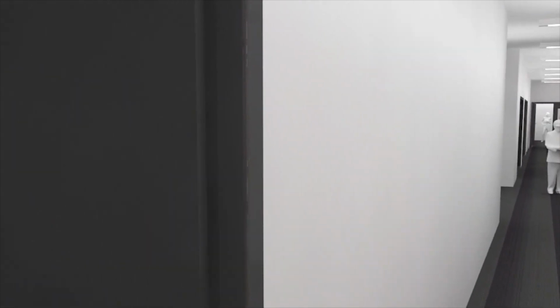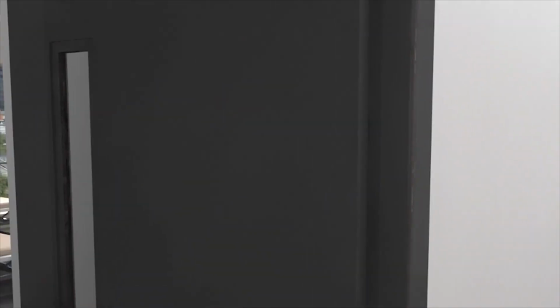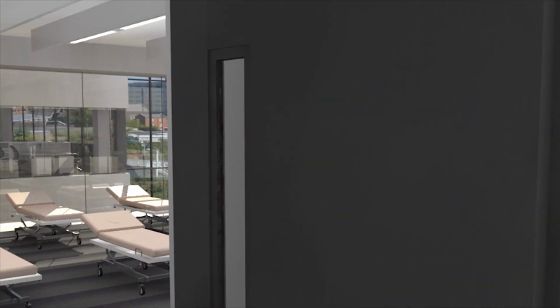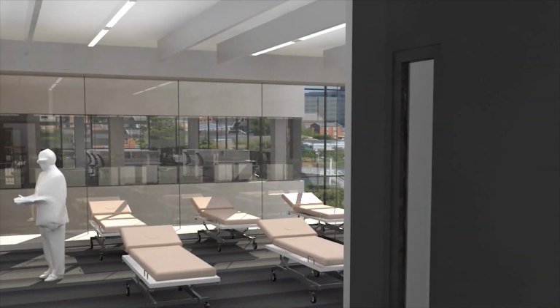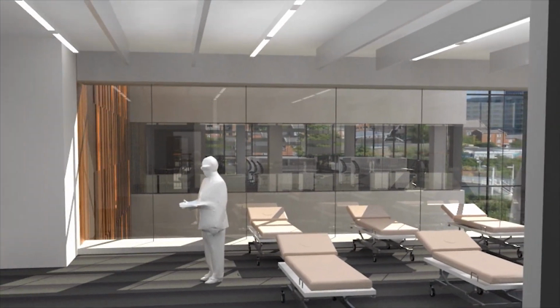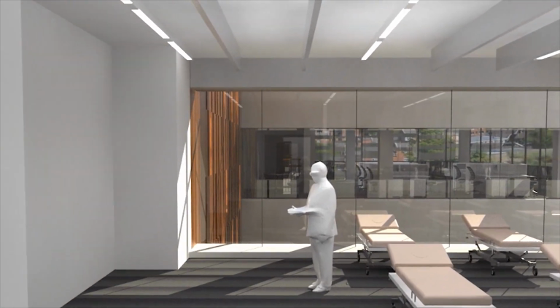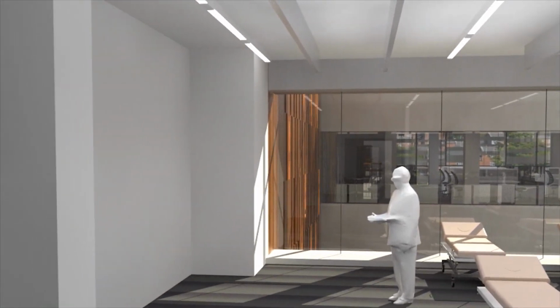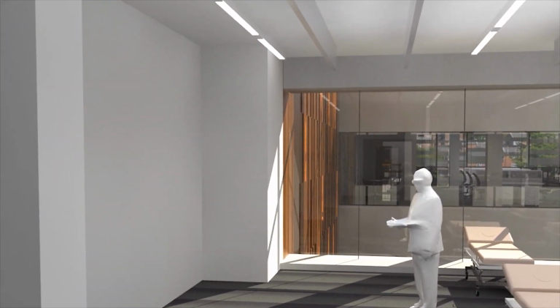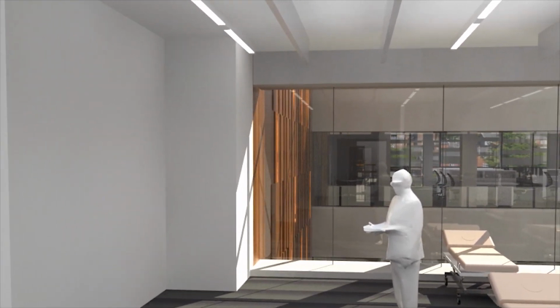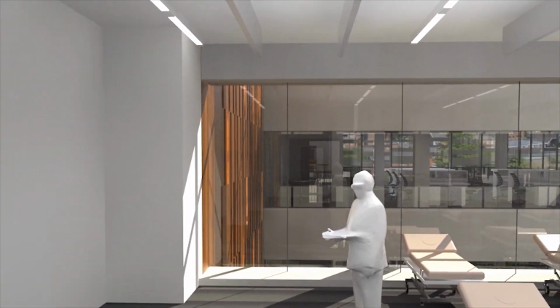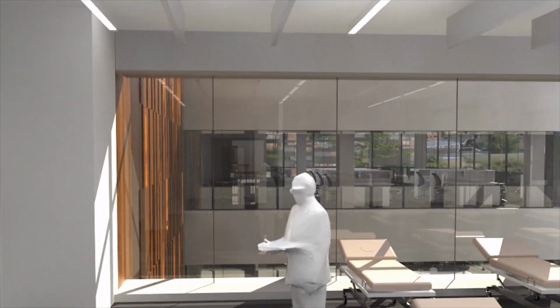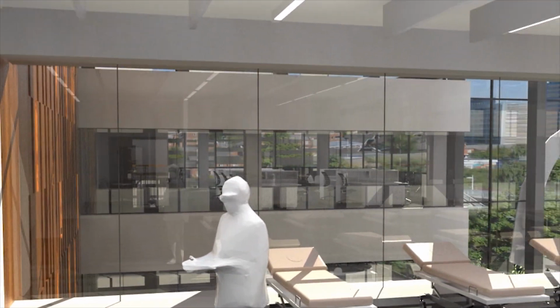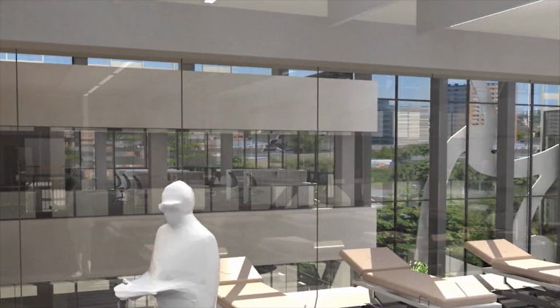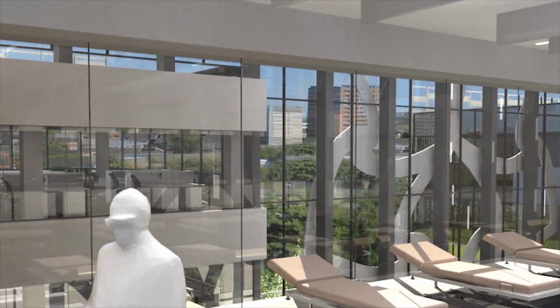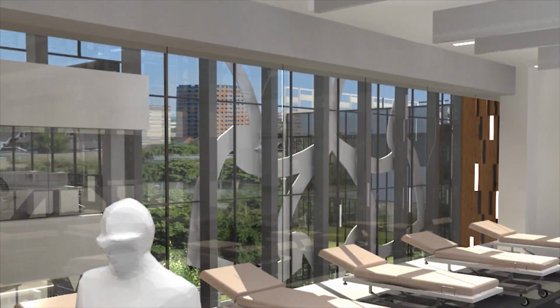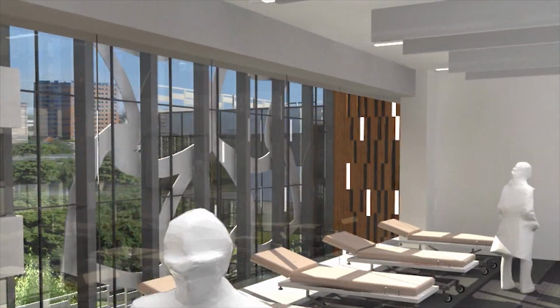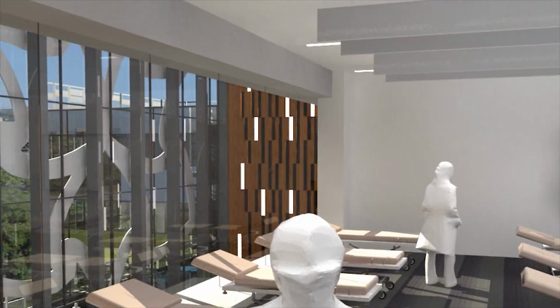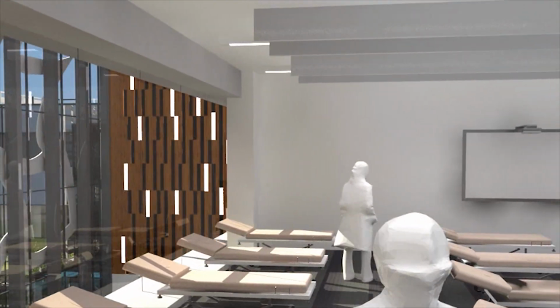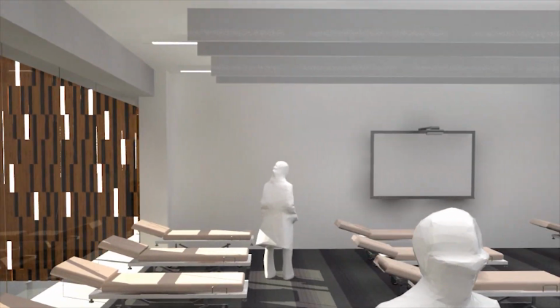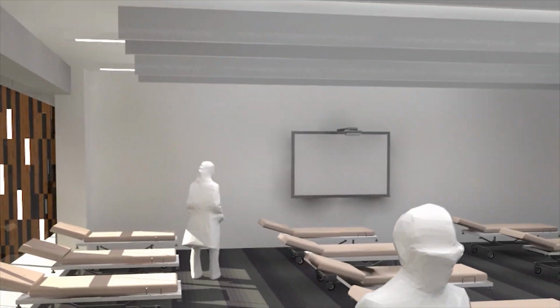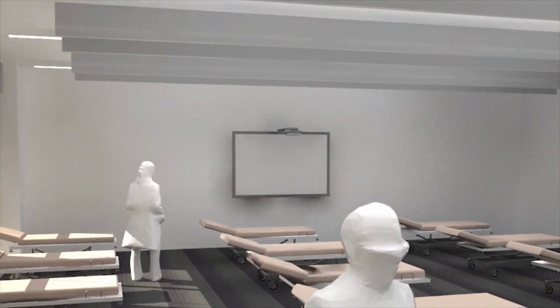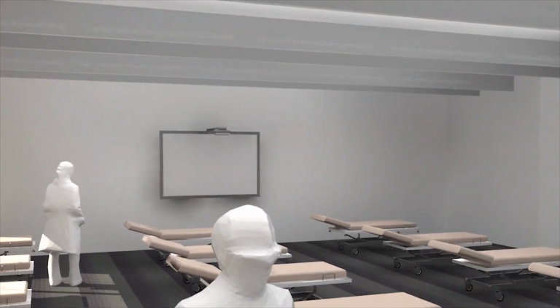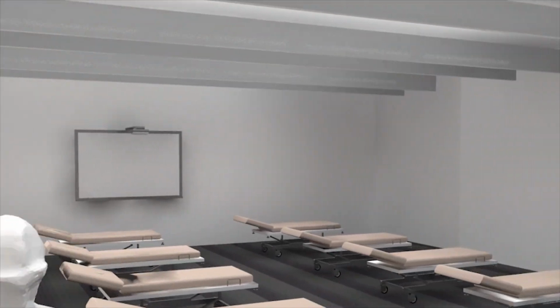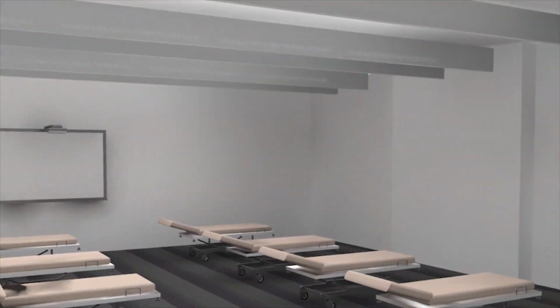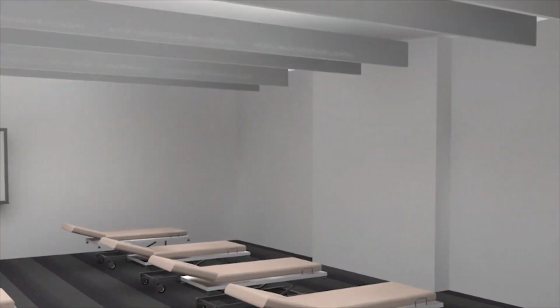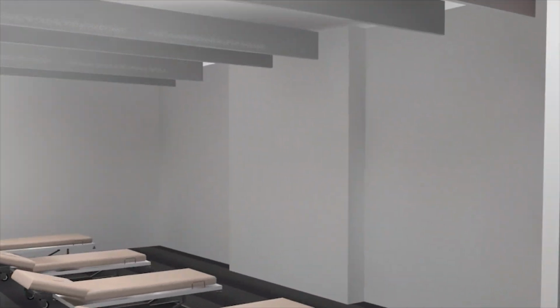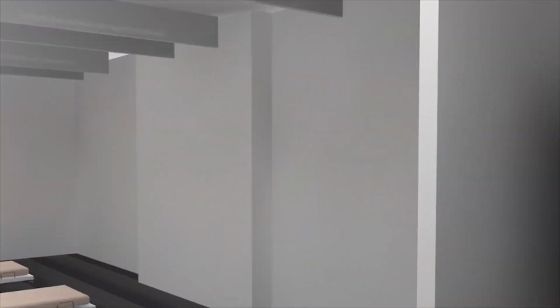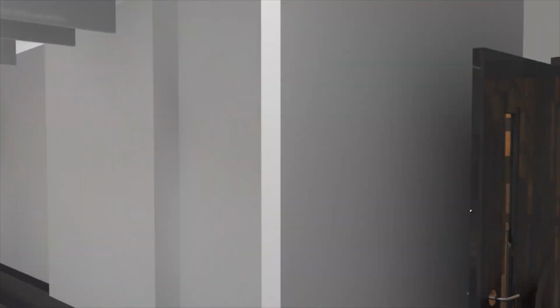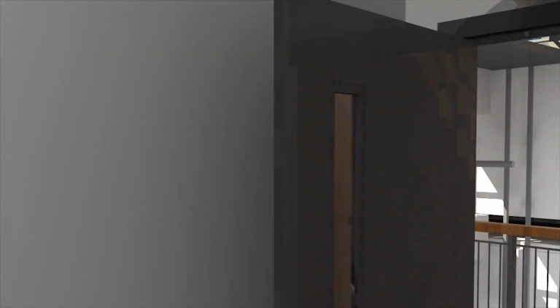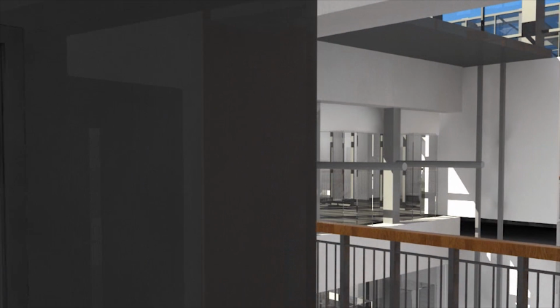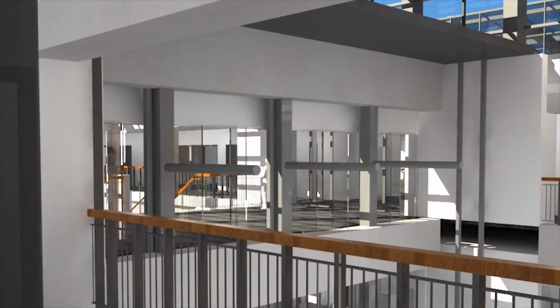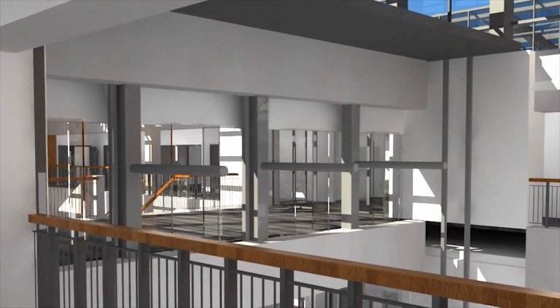Arriving at the electrotherapy room for physiotherapy, this has specialist equipment to train students in the use of electrical energy to promote healing, repair tissue, and reduce pain.